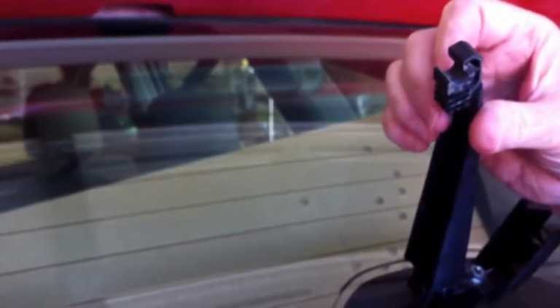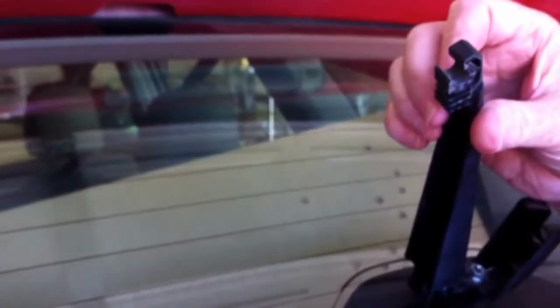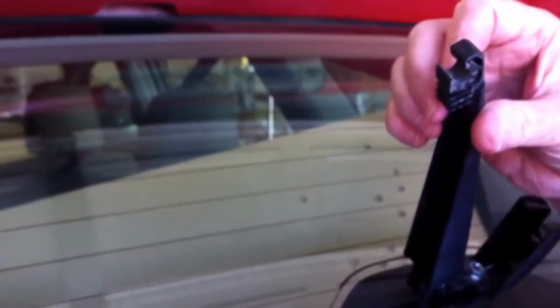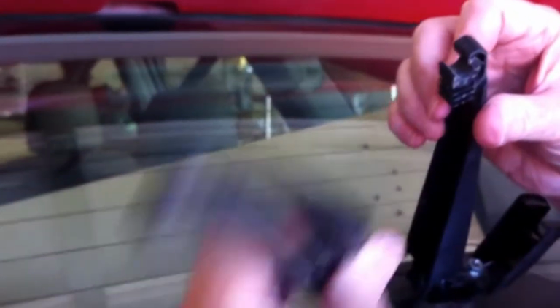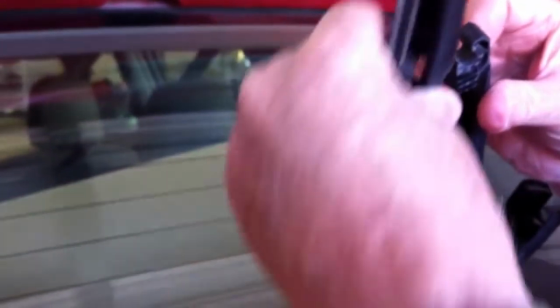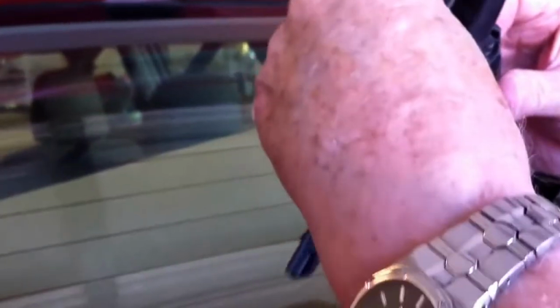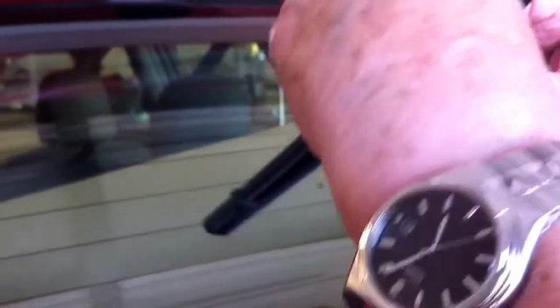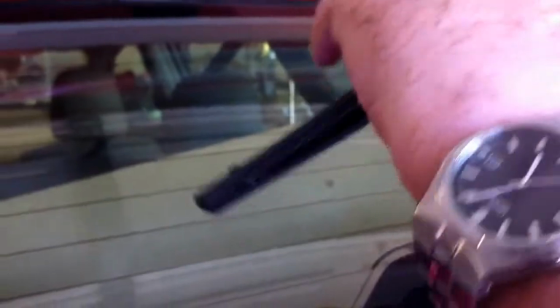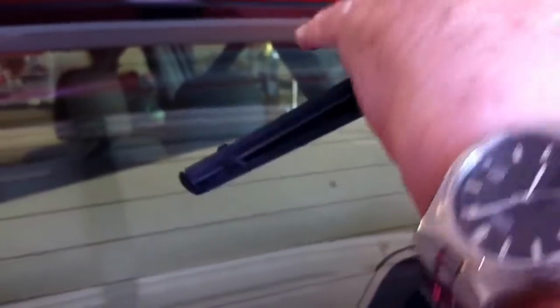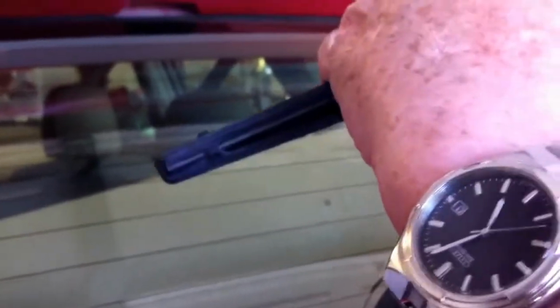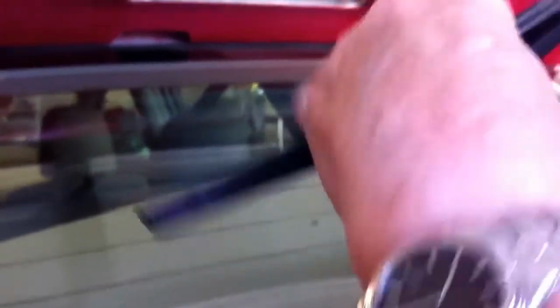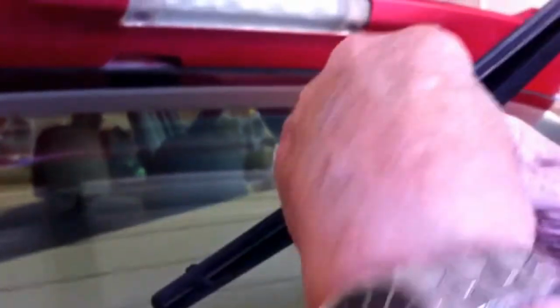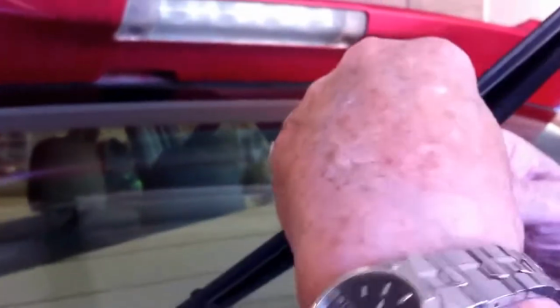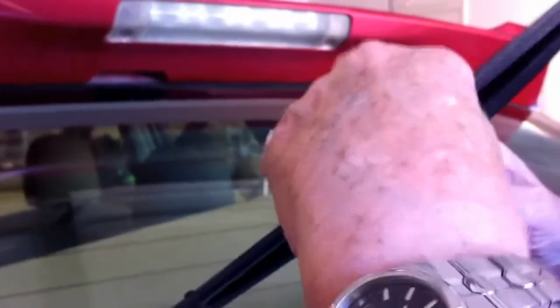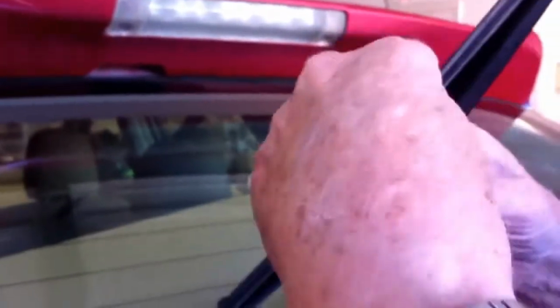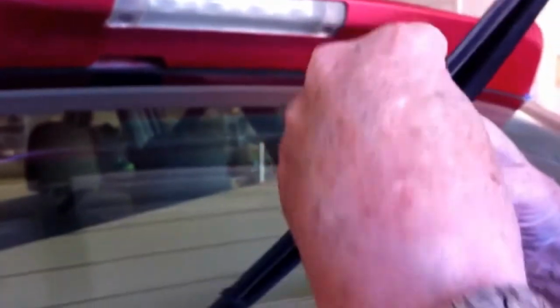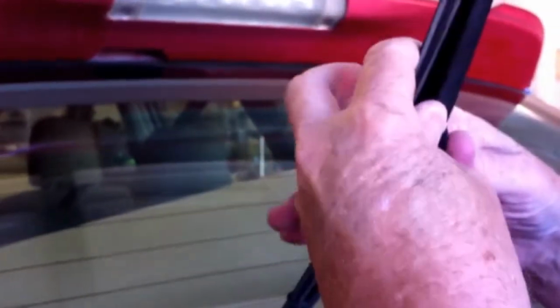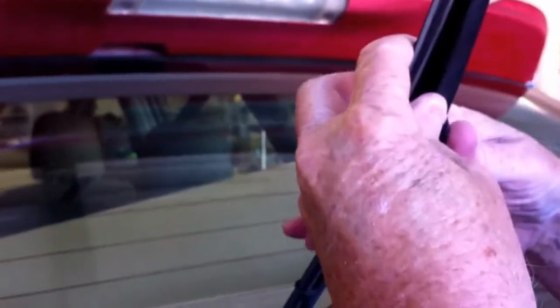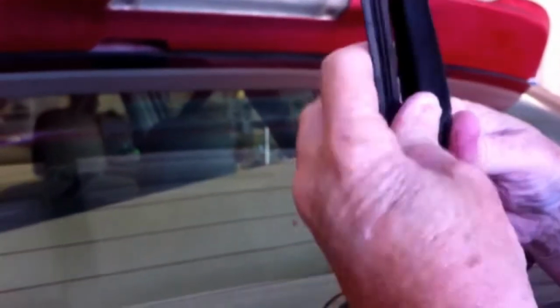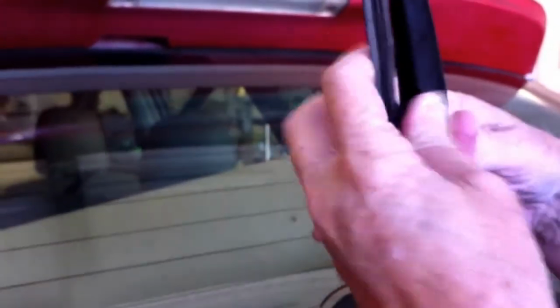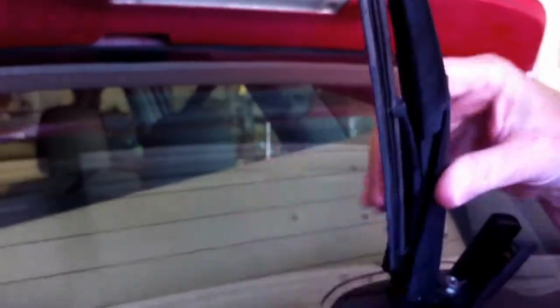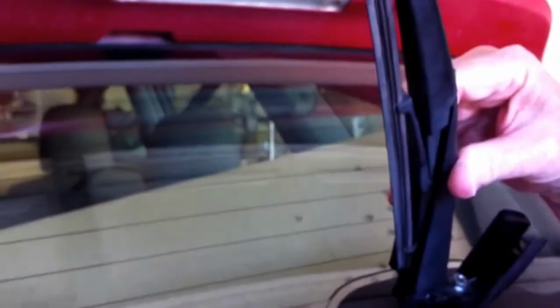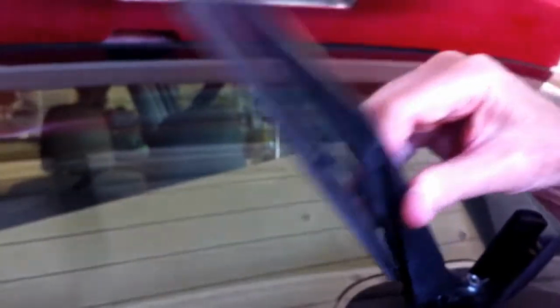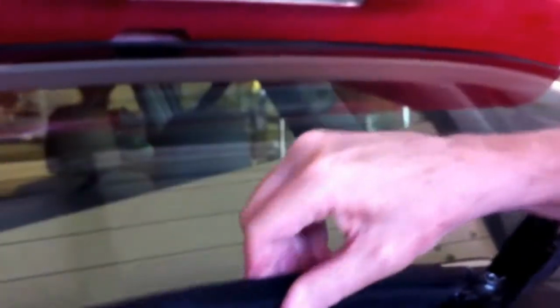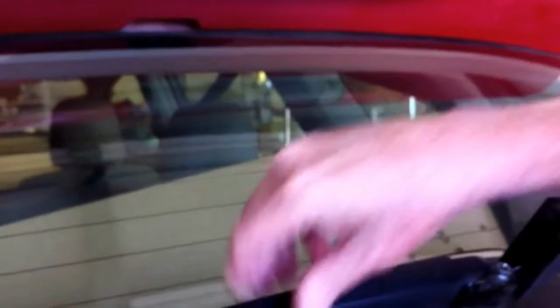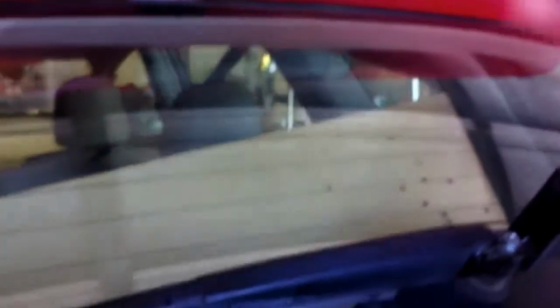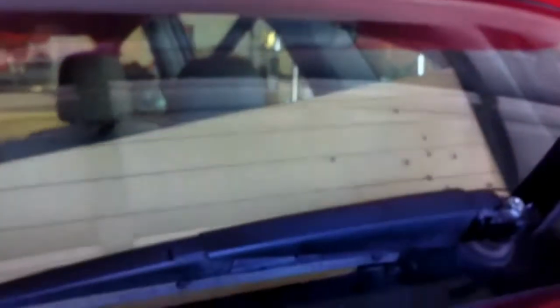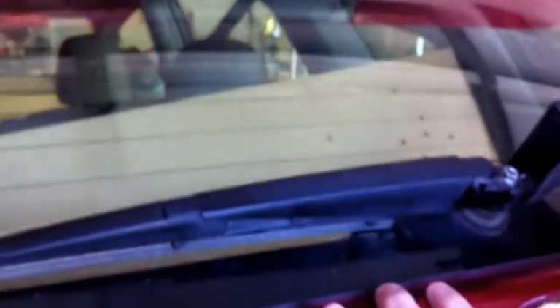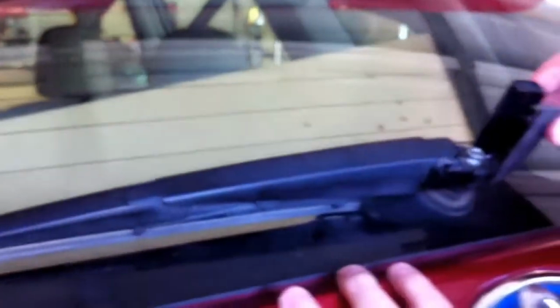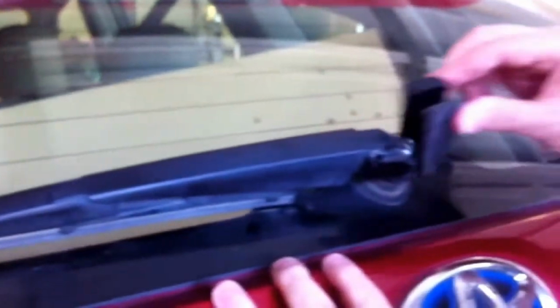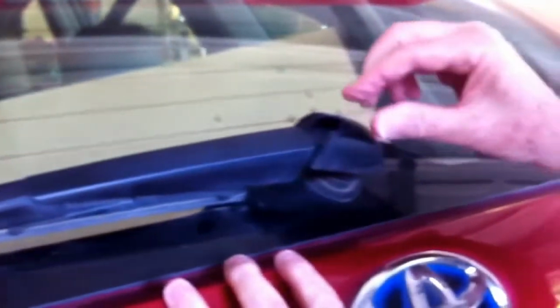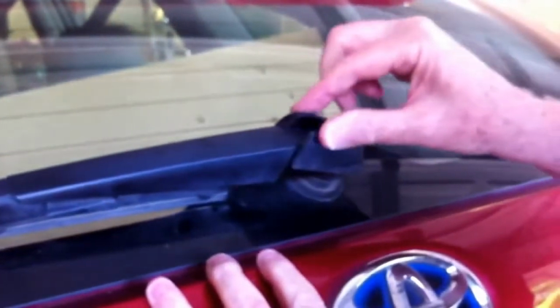To replace it, same thing — 90 degree angle. Turn it down, close it, and push the little latch down.